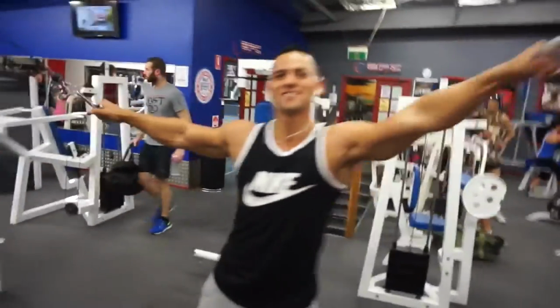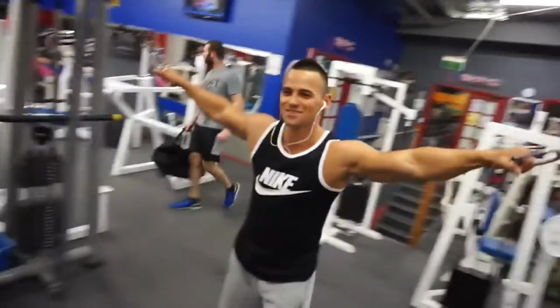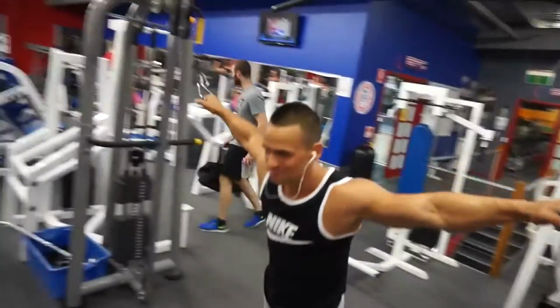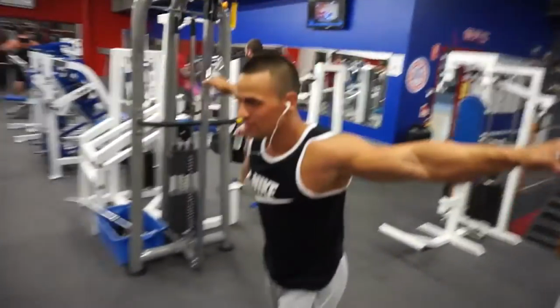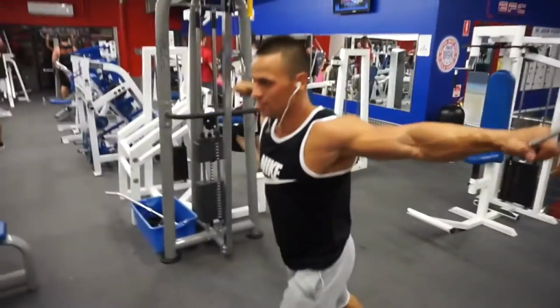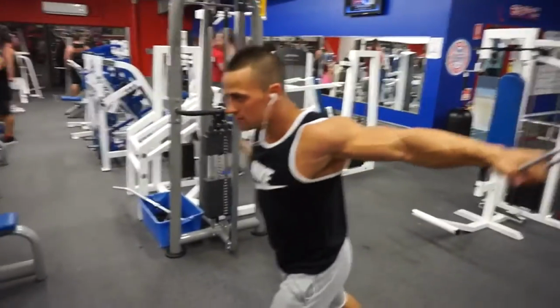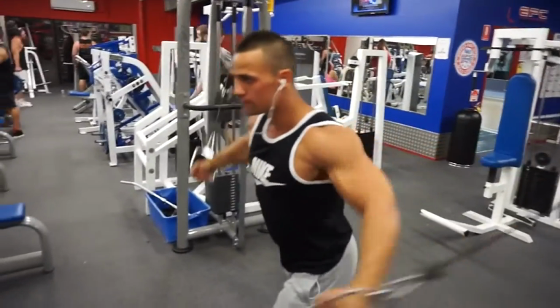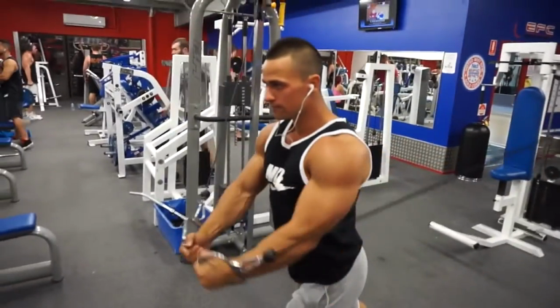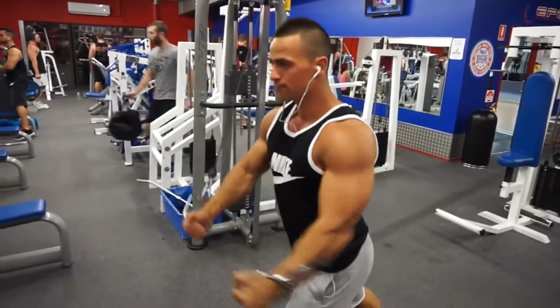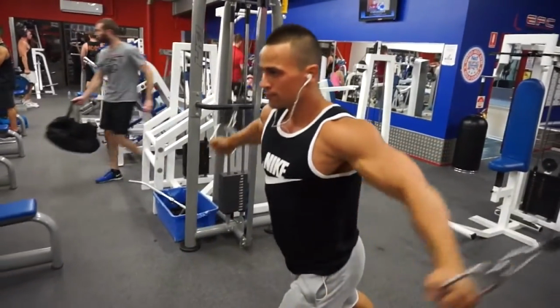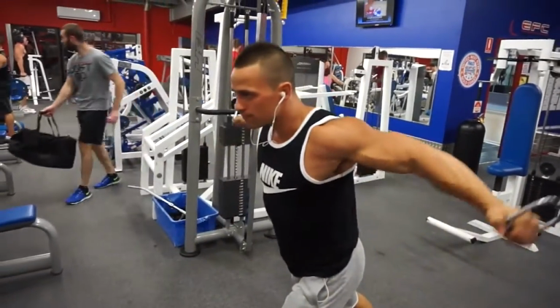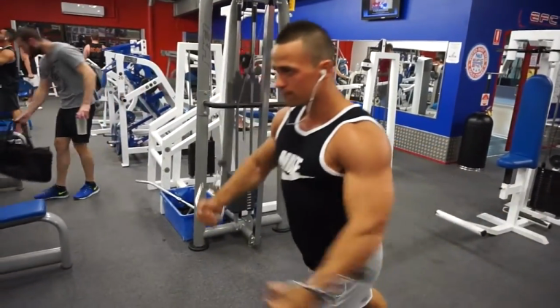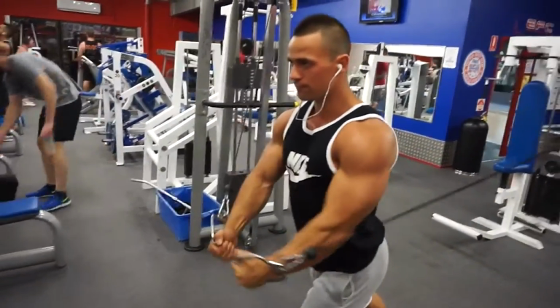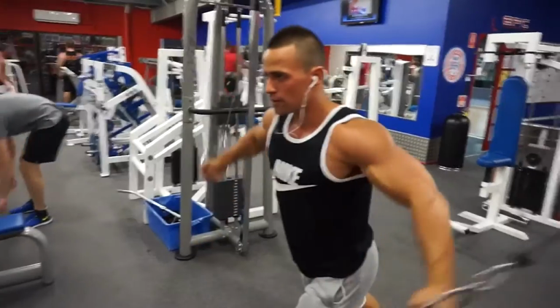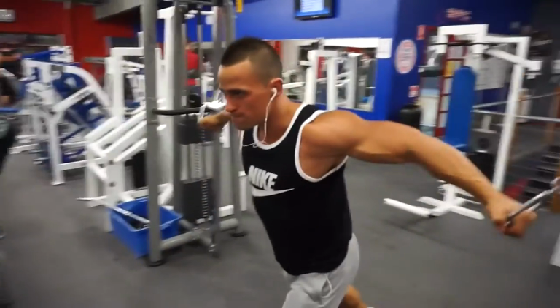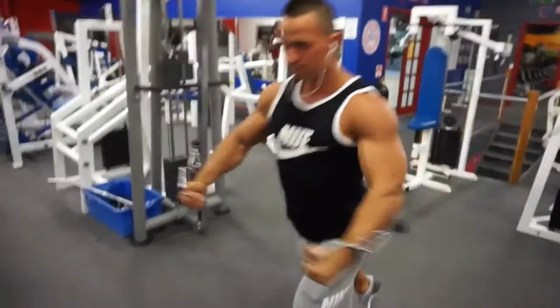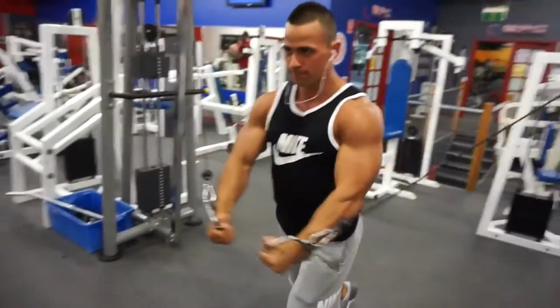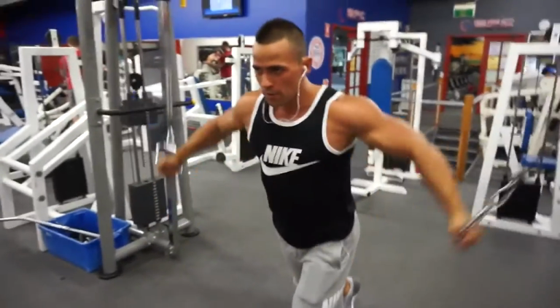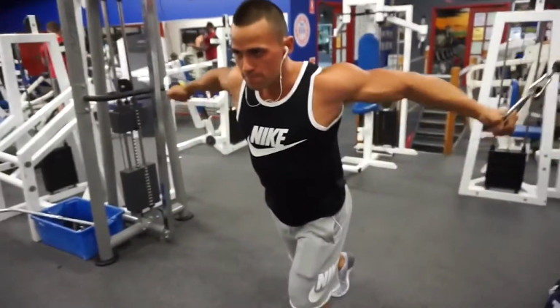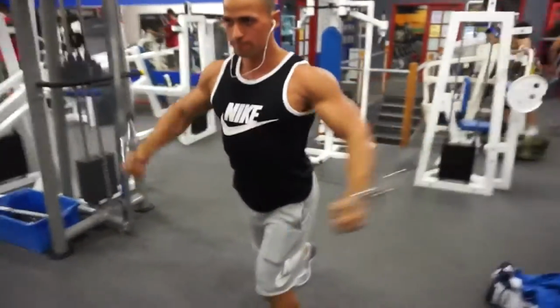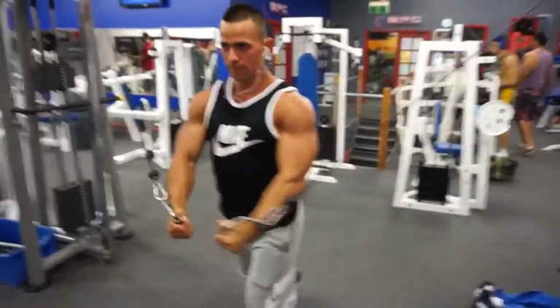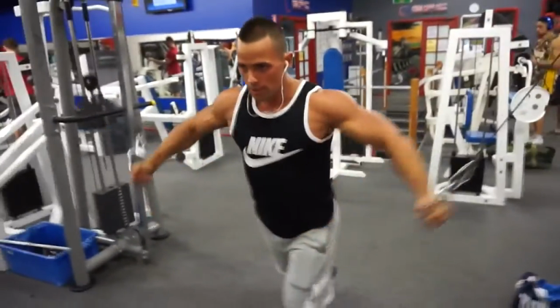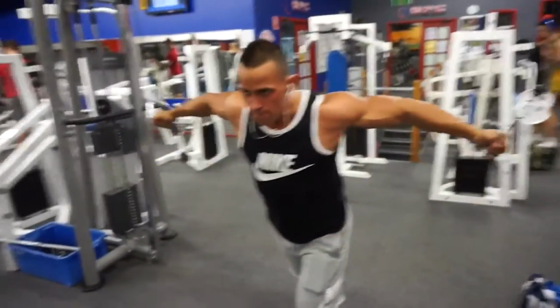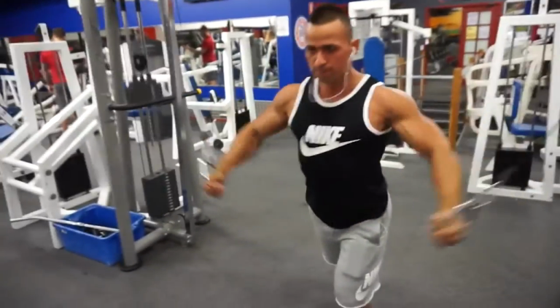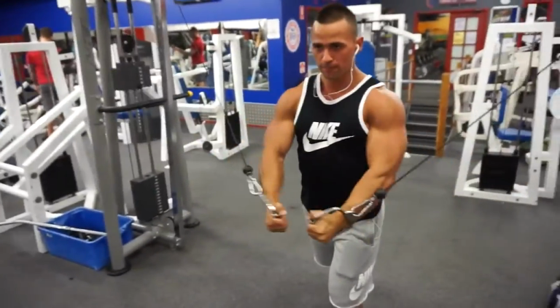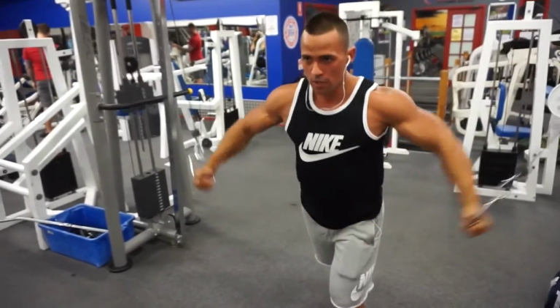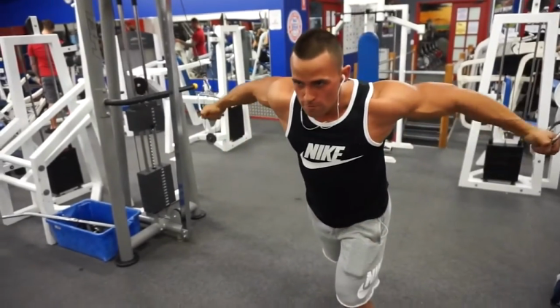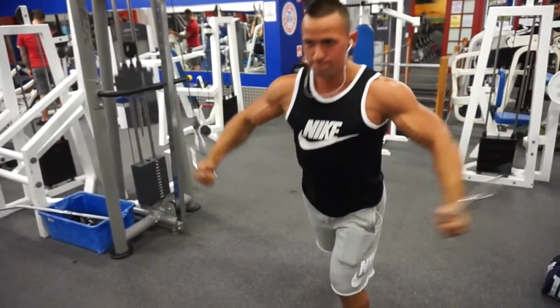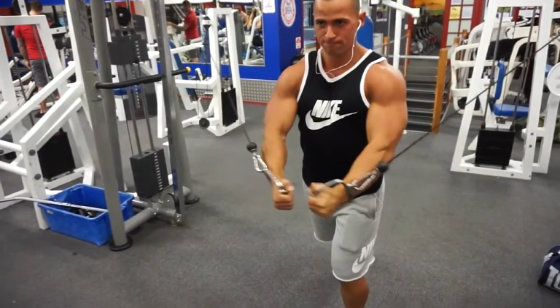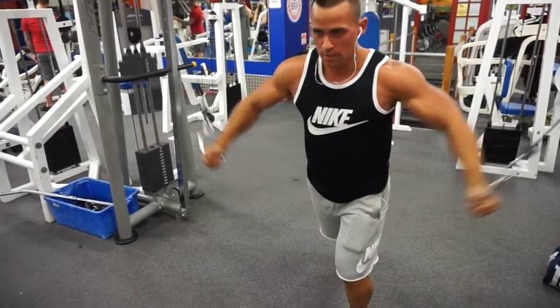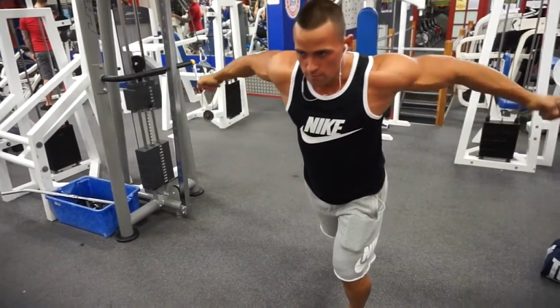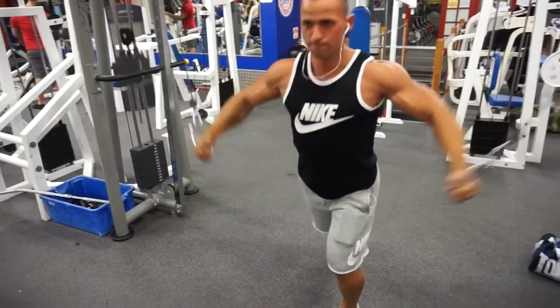We did four sets of eight with that superset, and then we came over to cable flies or cable crossovers. This was the very first set, so I definitely added more weight after this one — it was way too easy for my chest.